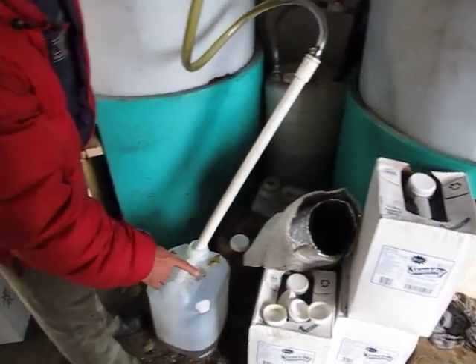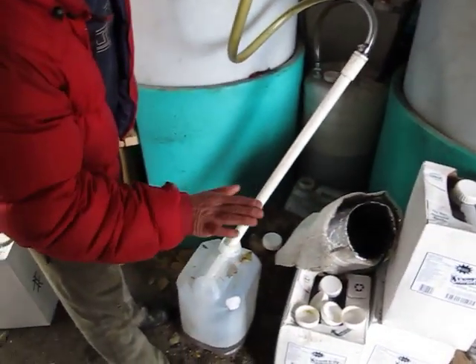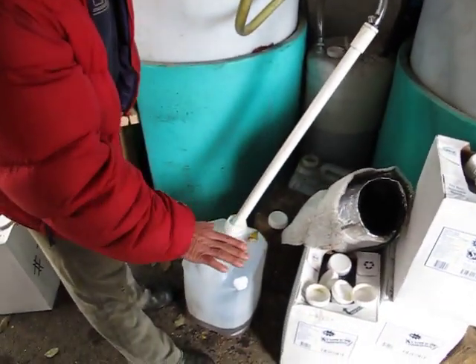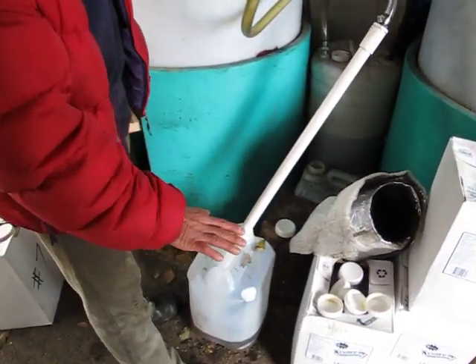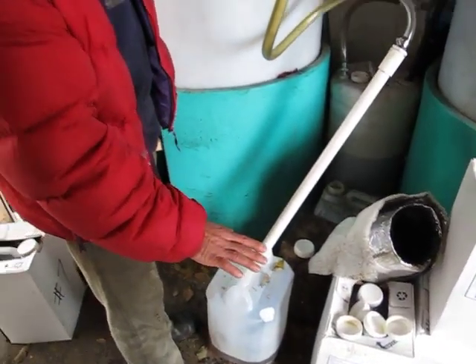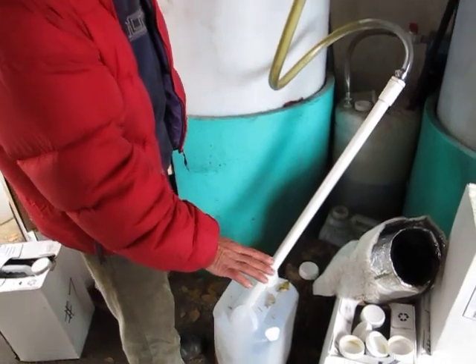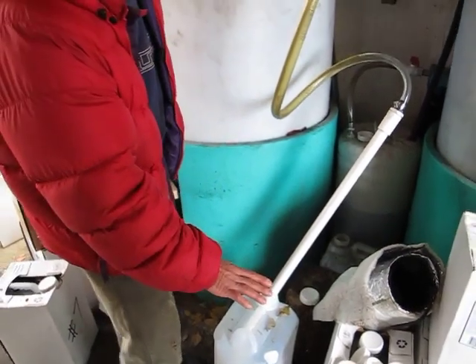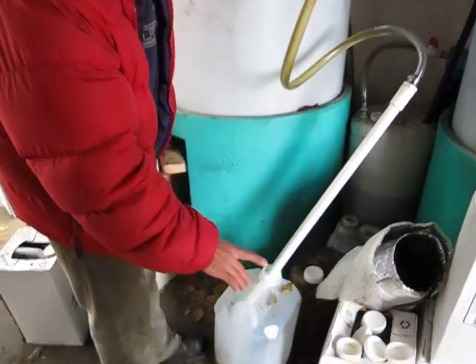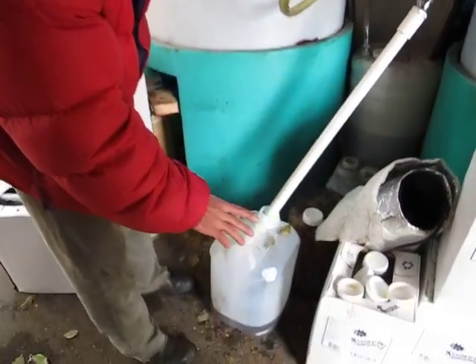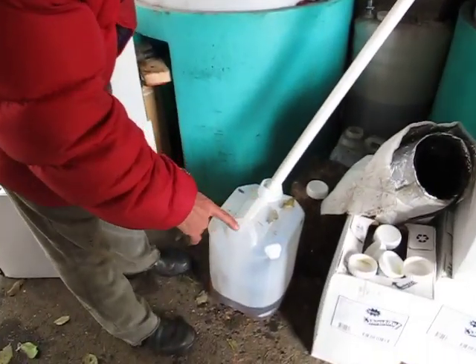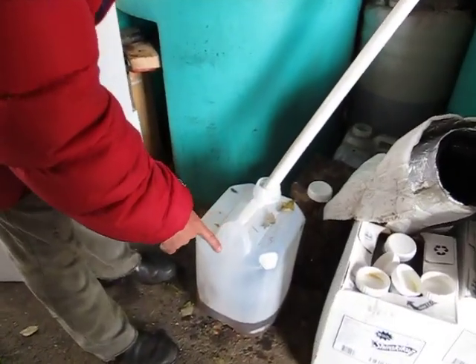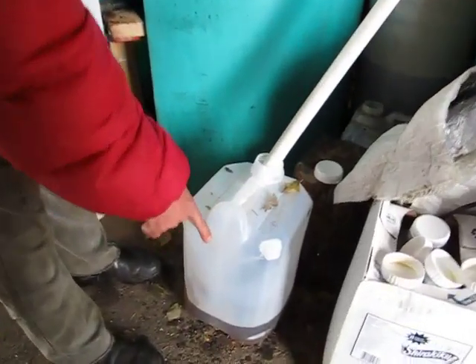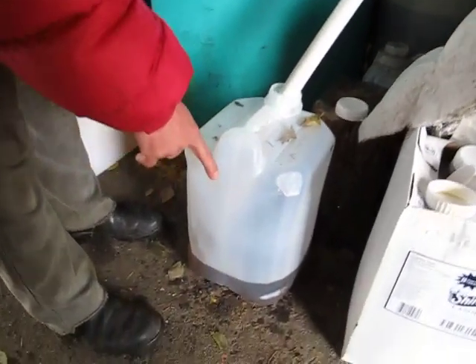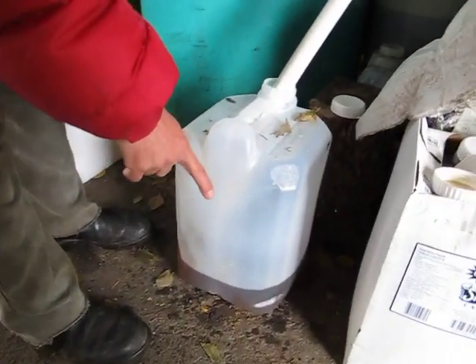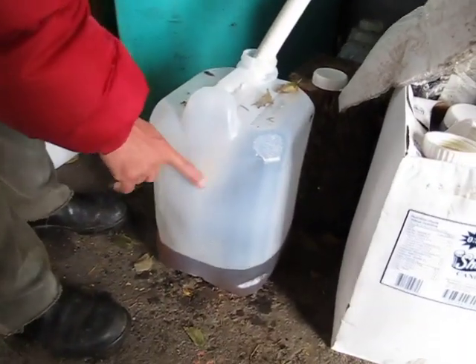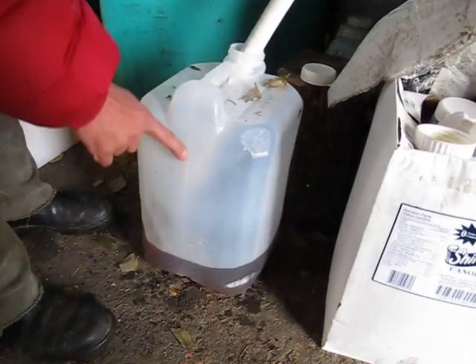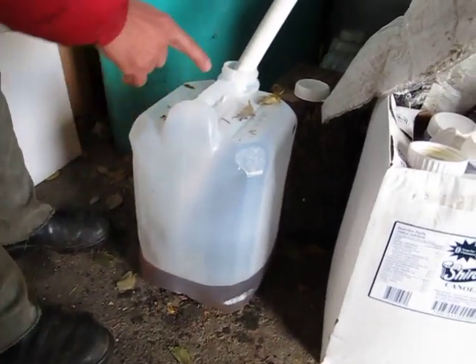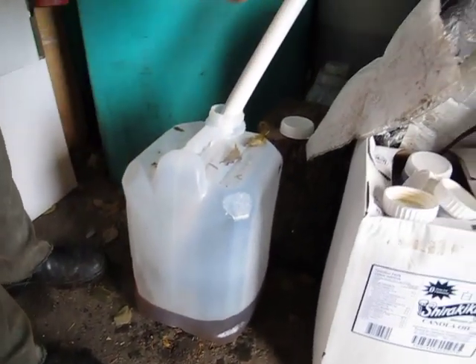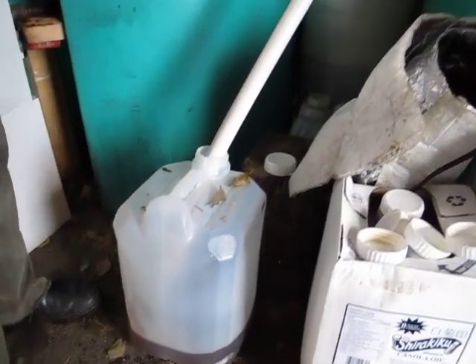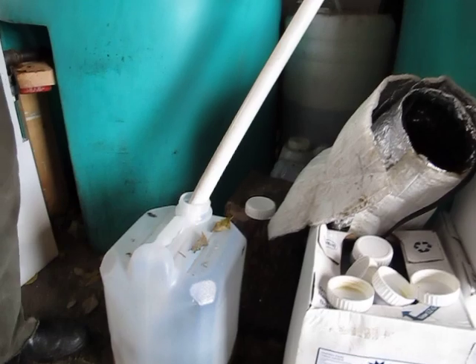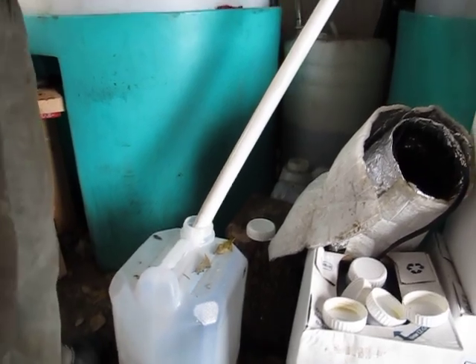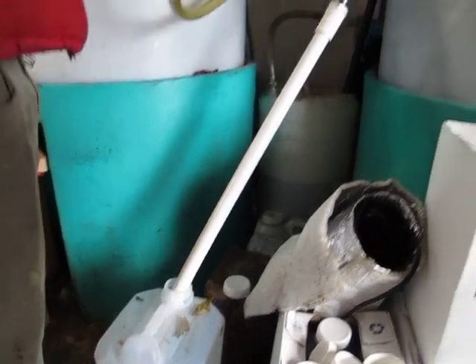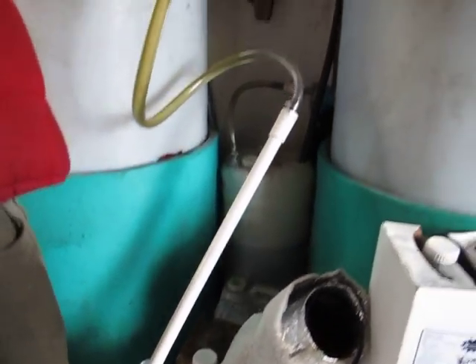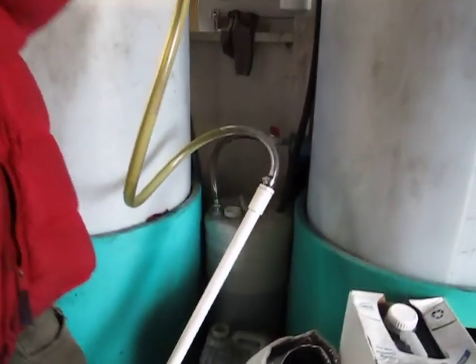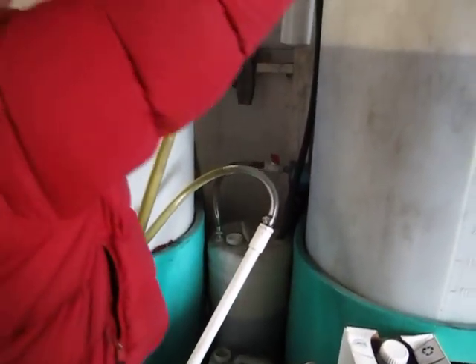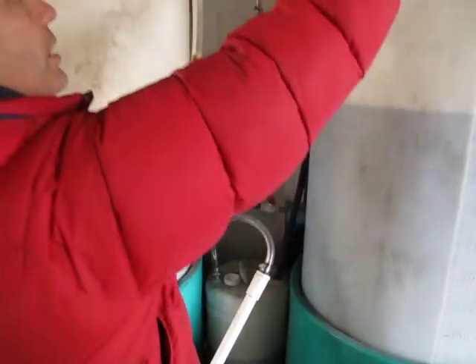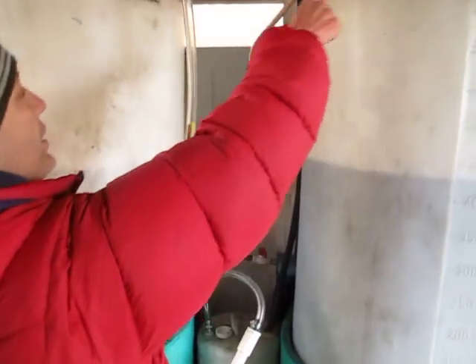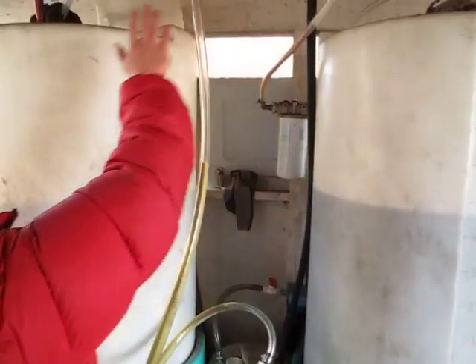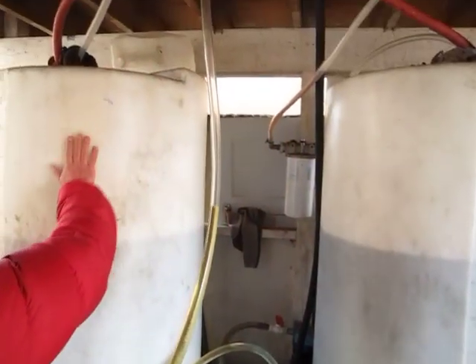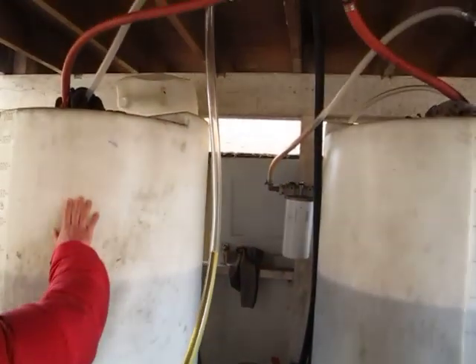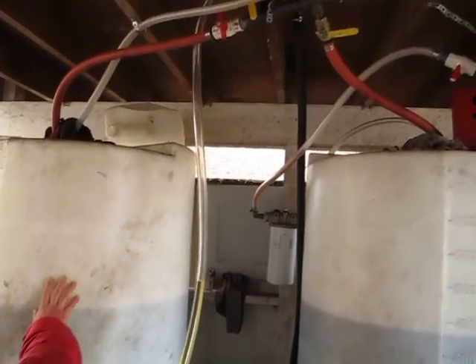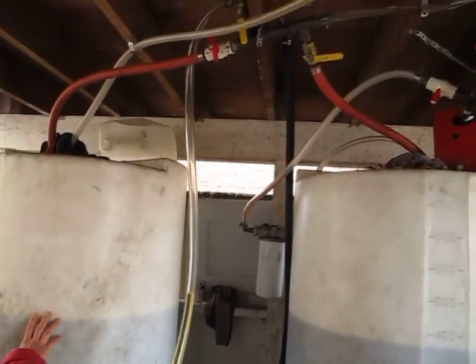I let it settle for two weeks. After two weeks, I pump it out of the cube. It goes in through the pump and it comes into this big holding tank.